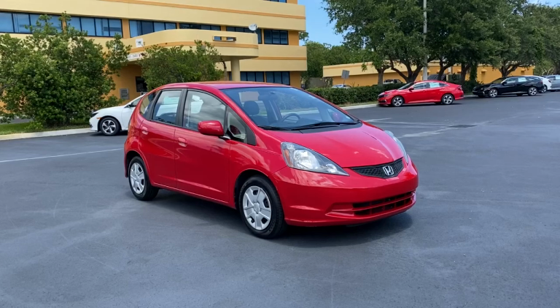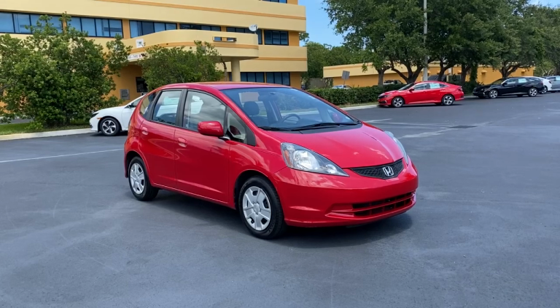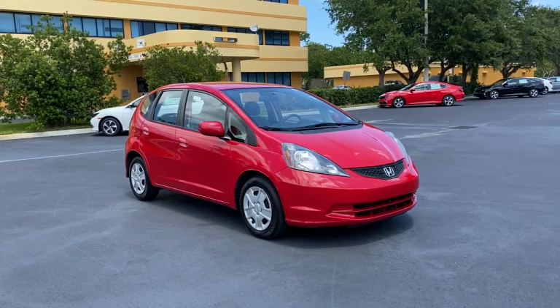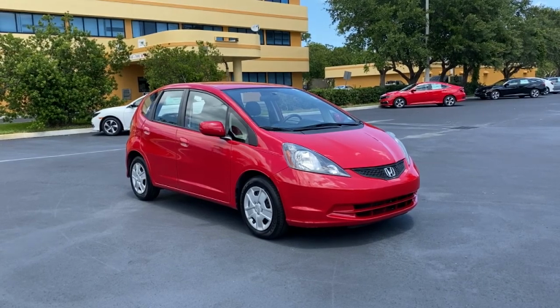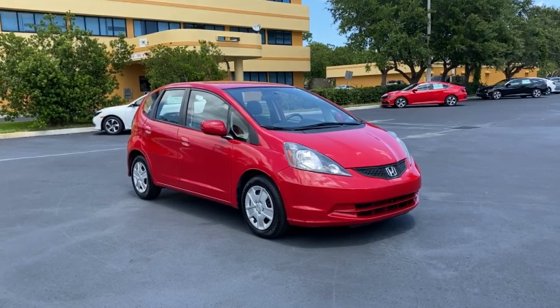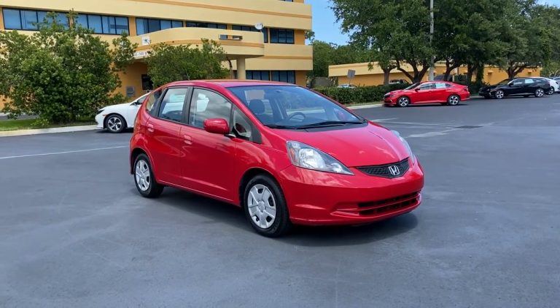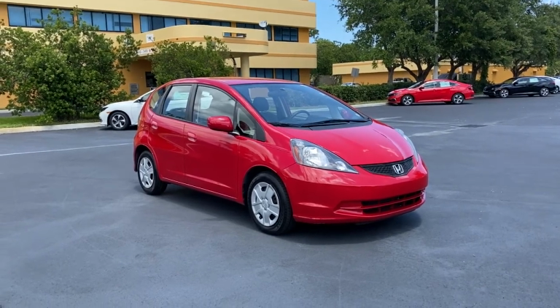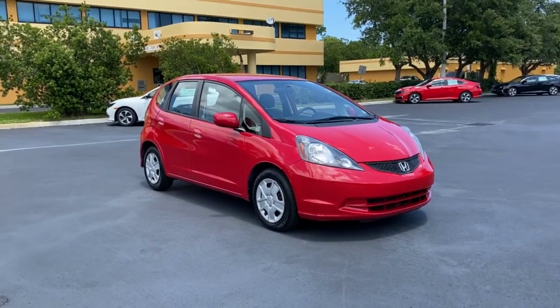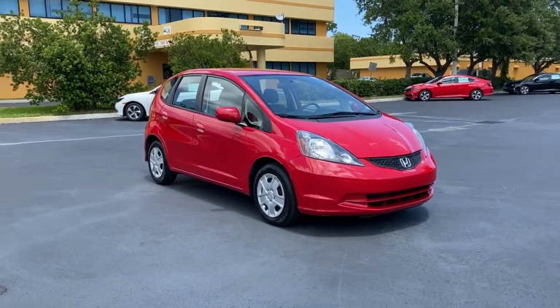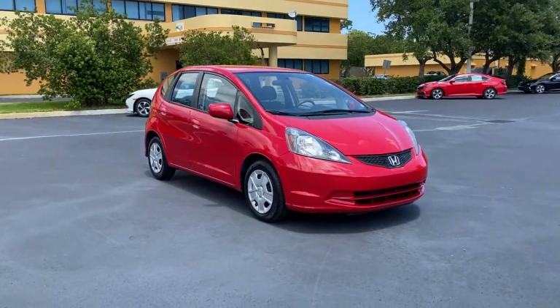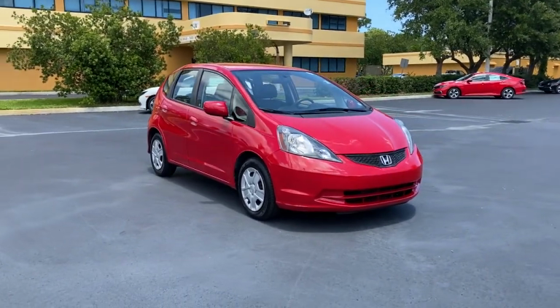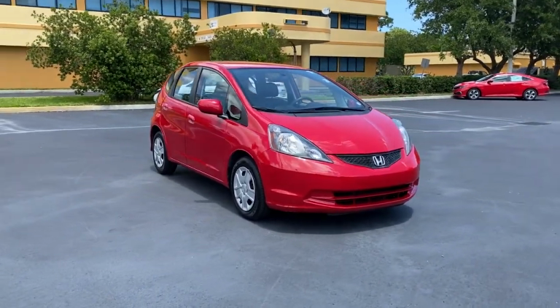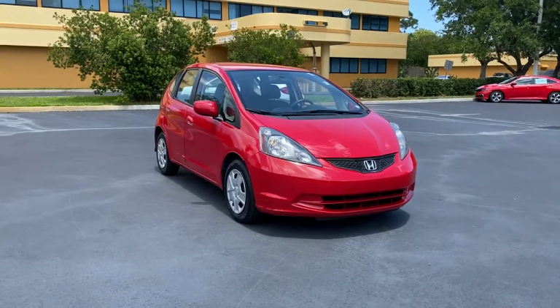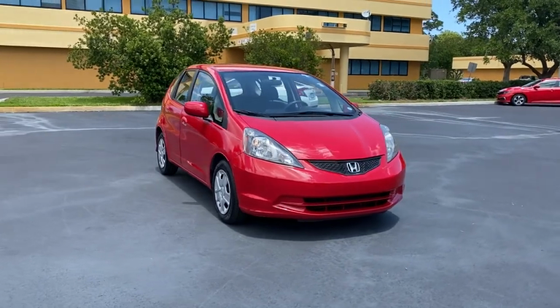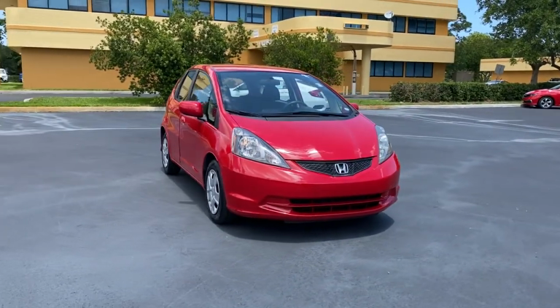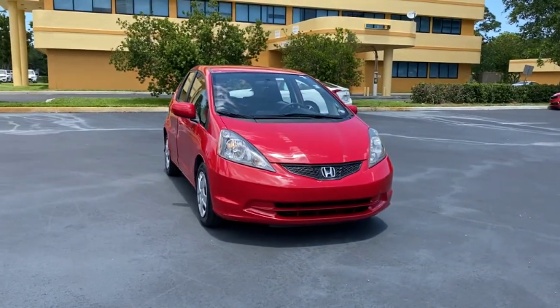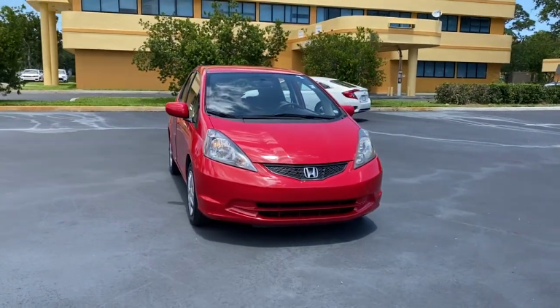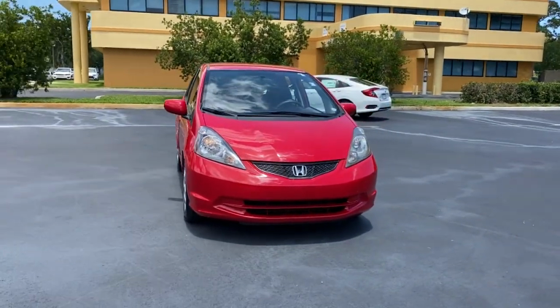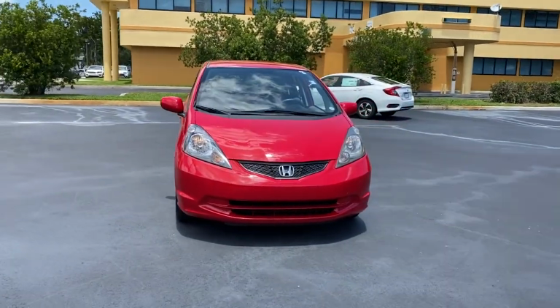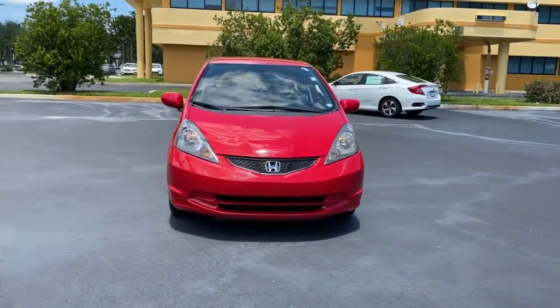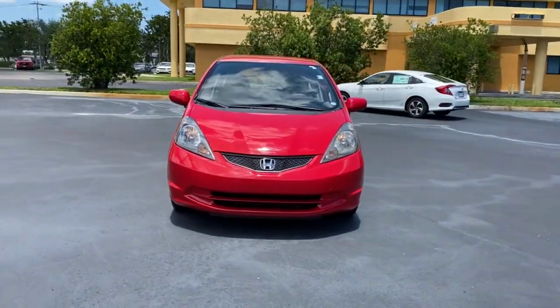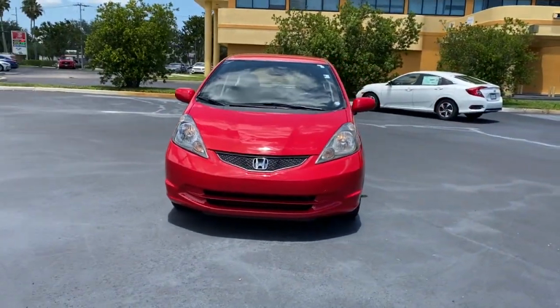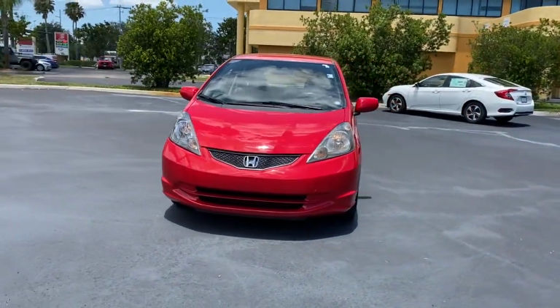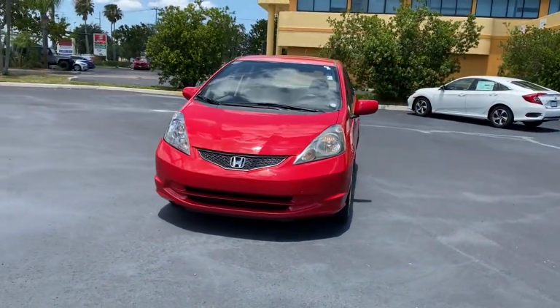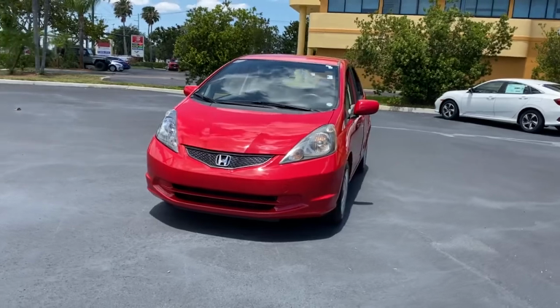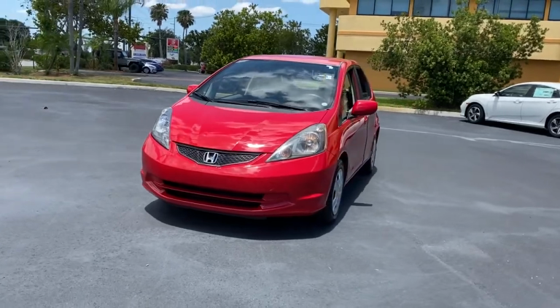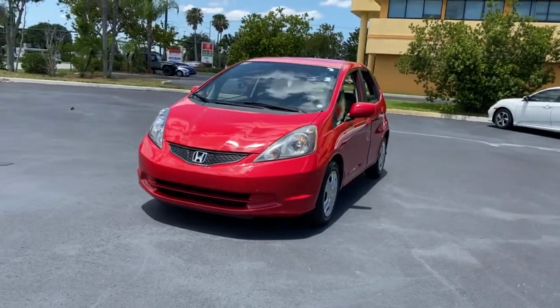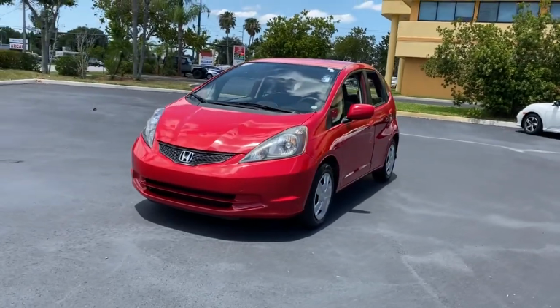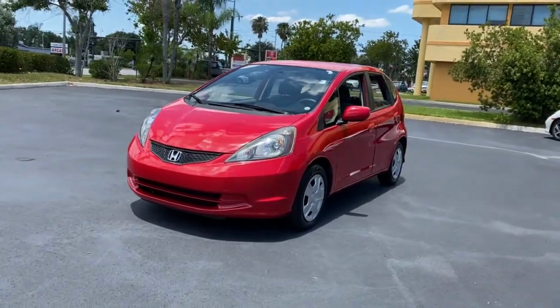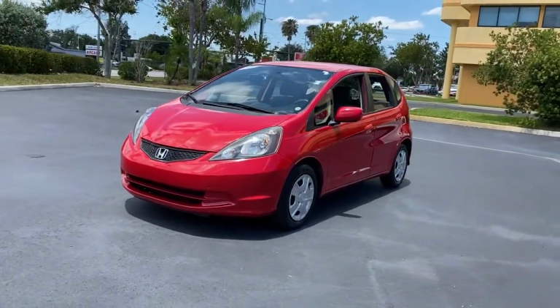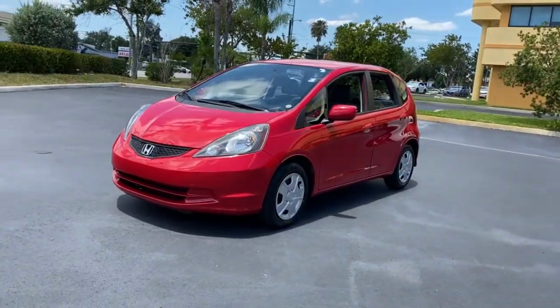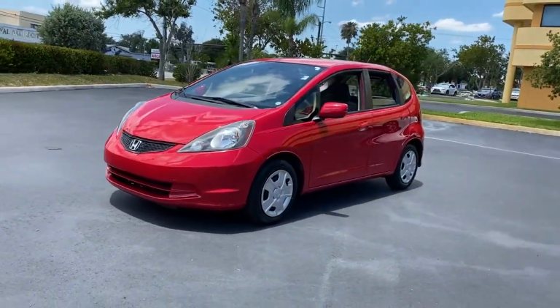Picture yourself in the 2012 Honda Fit. This vehicle still has fewer than 60,000 miles on the clock, so it won't last long. This Honda Fit is the clever subcompact that wrote the book on versatility.